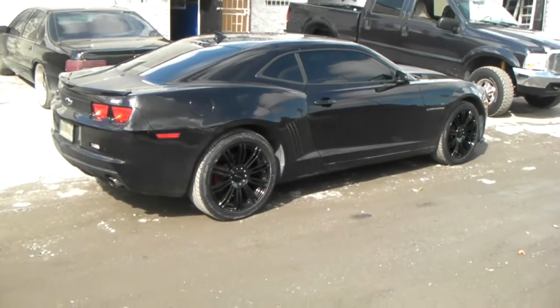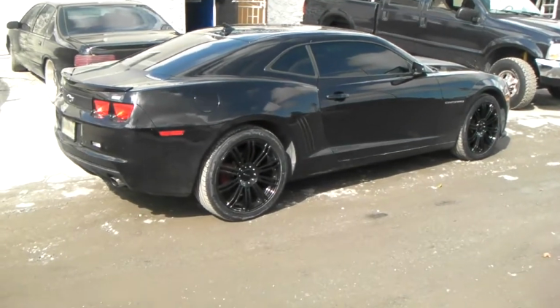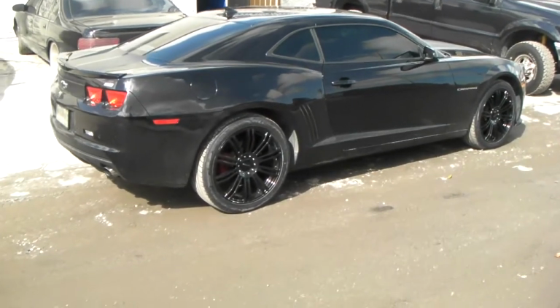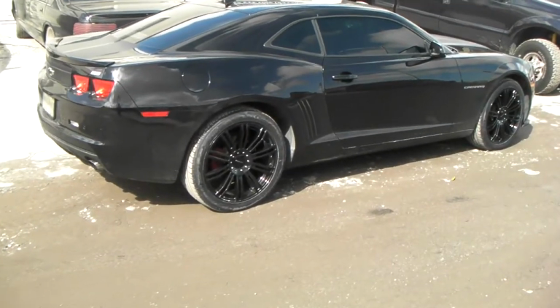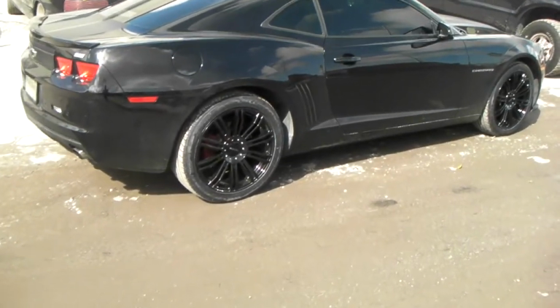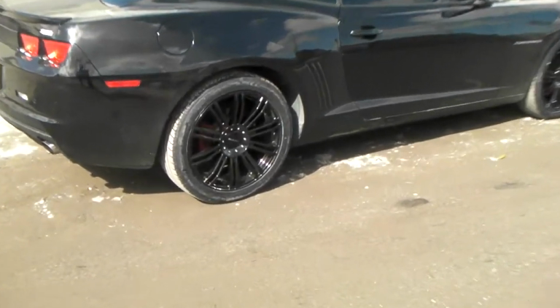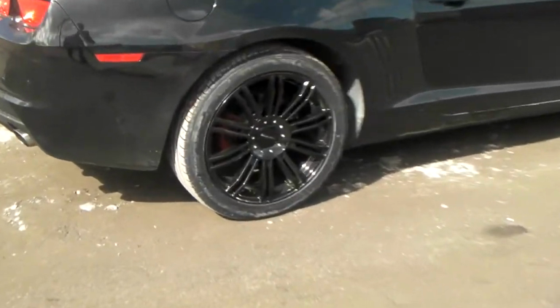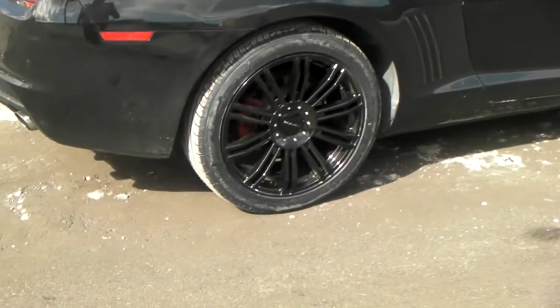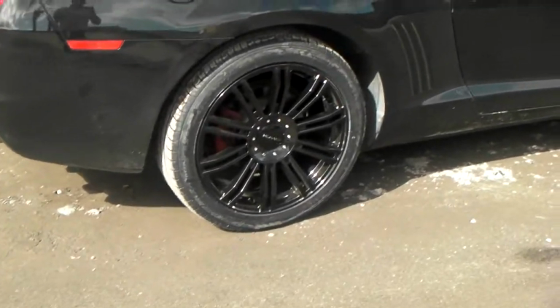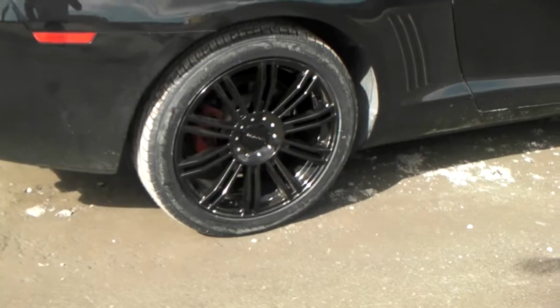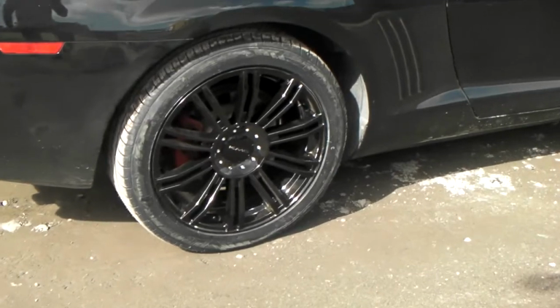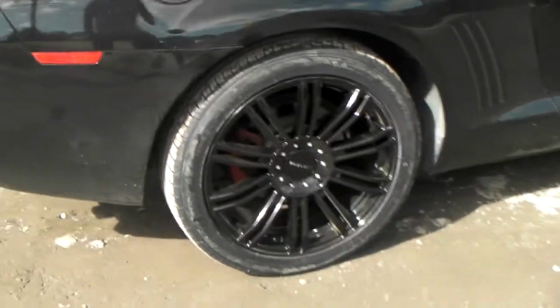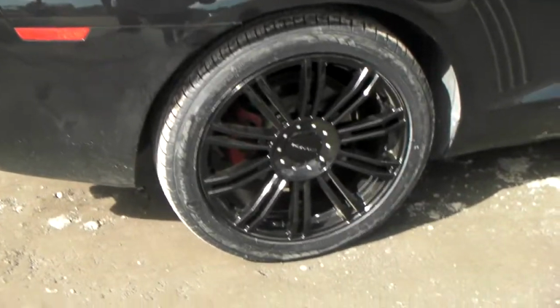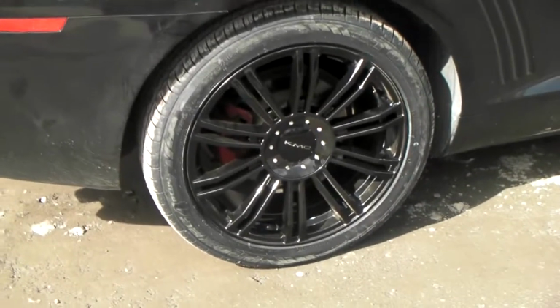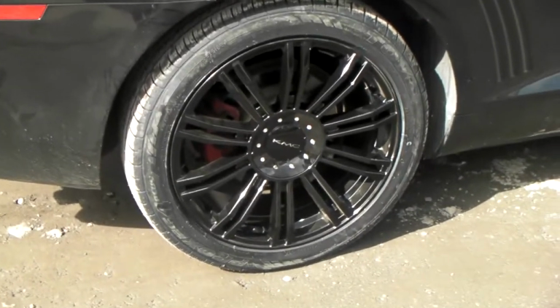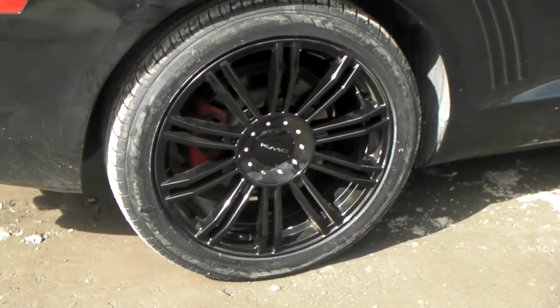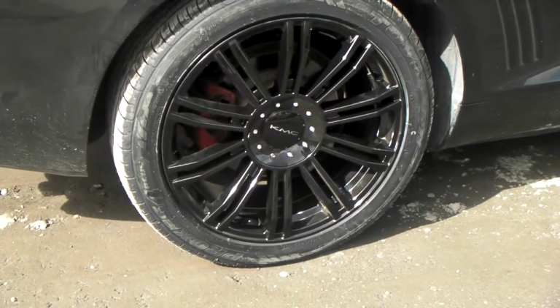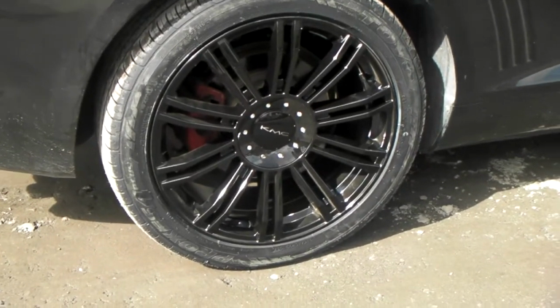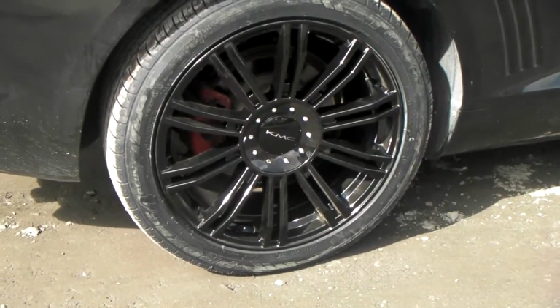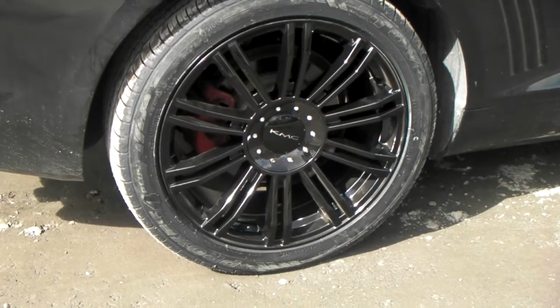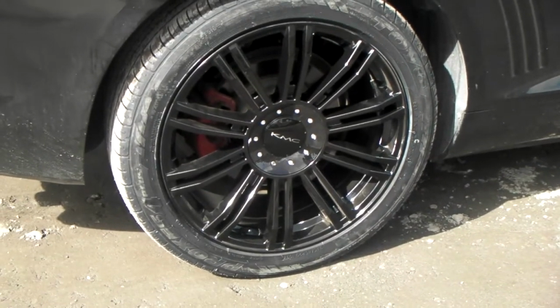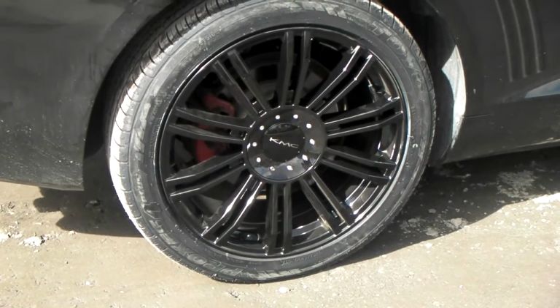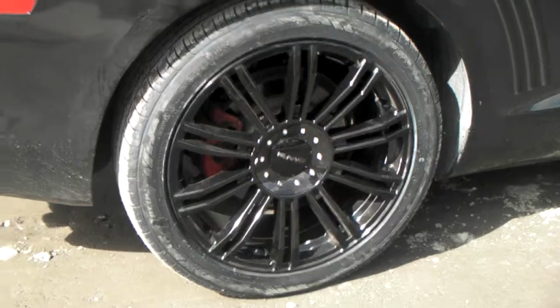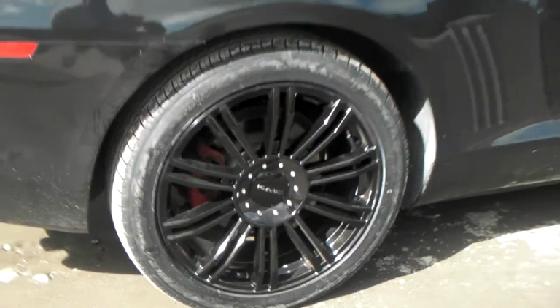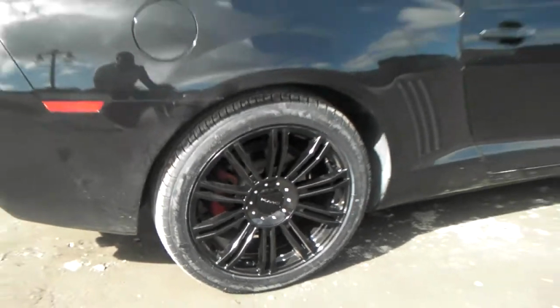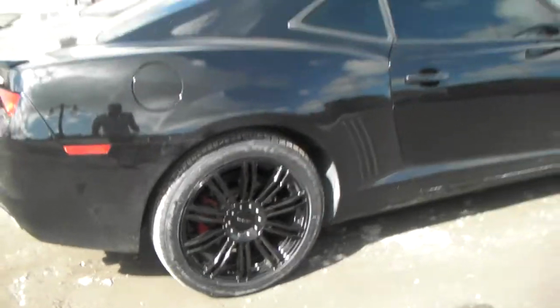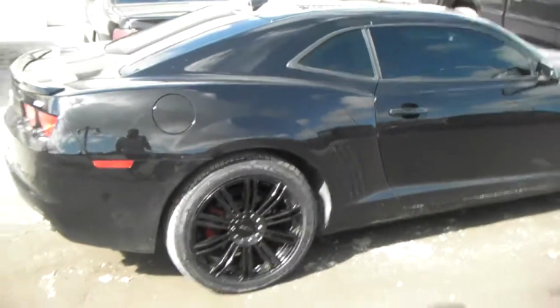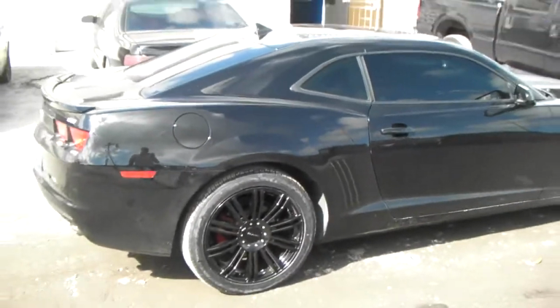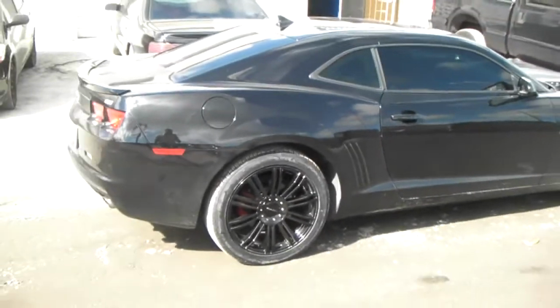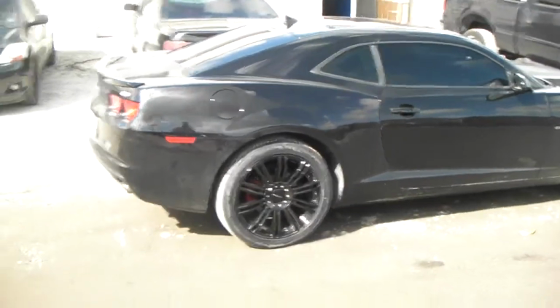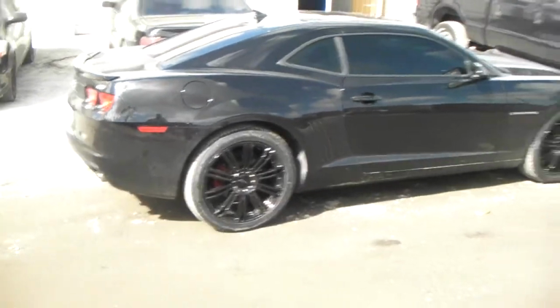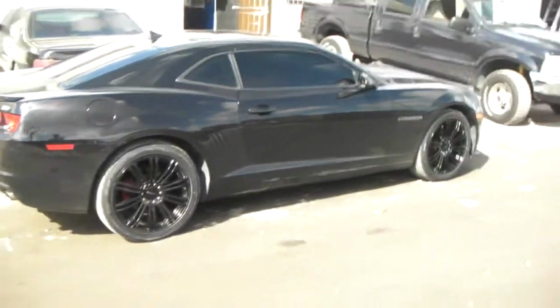Right now we're standing in front of the KMC KM677, the D2. Great looking gloss black wheel. It is a version of the KMC Dime — that's why it's called the D2. Great looking wheel, 20 by 8.5.